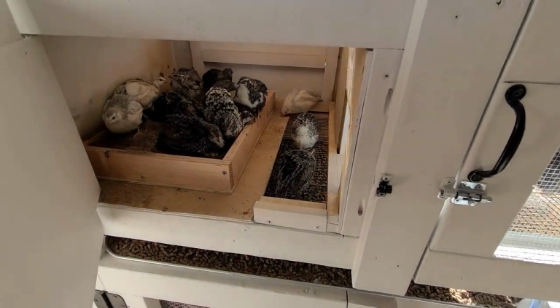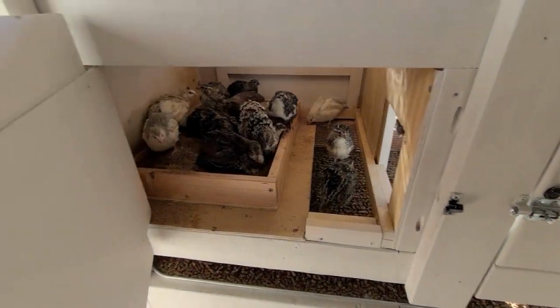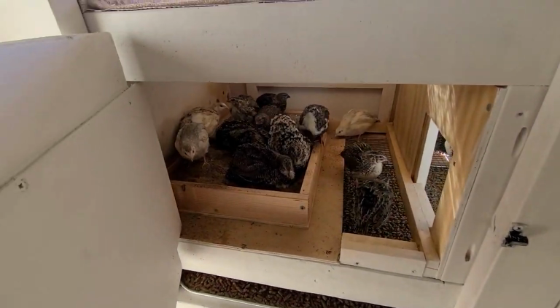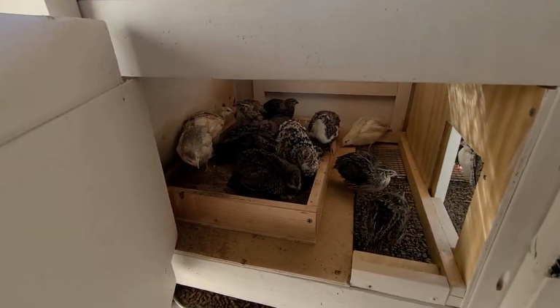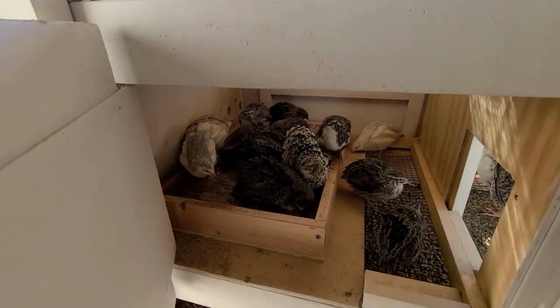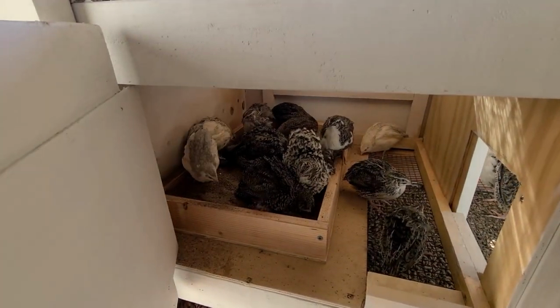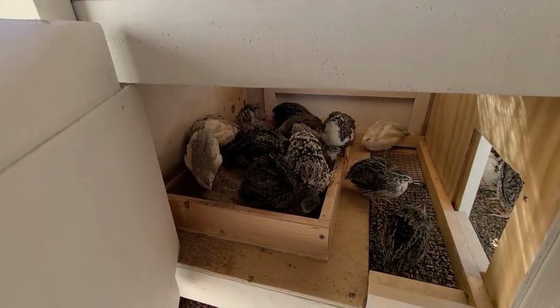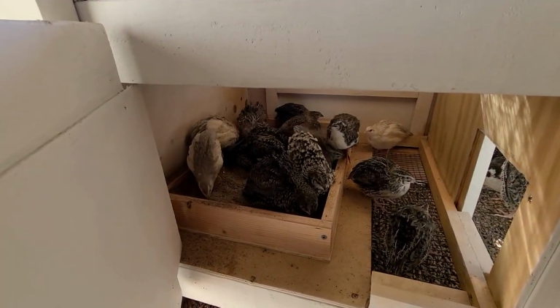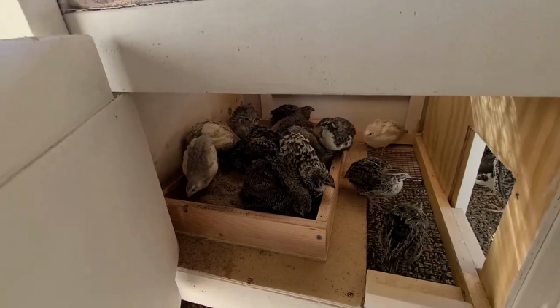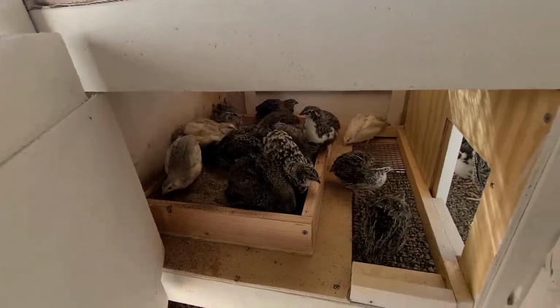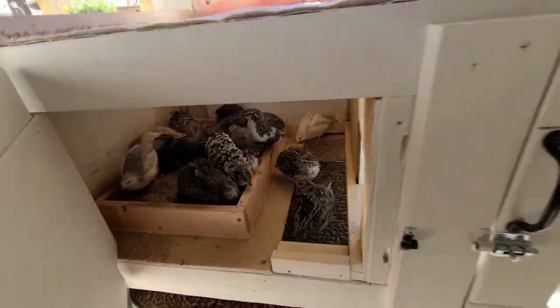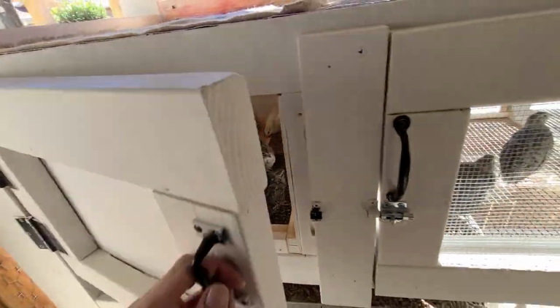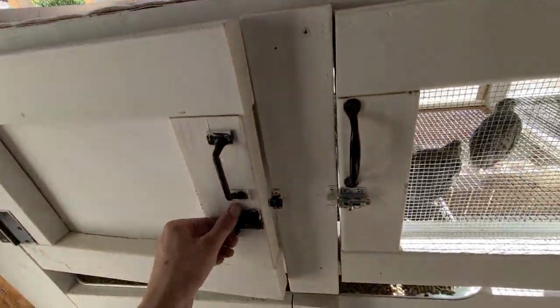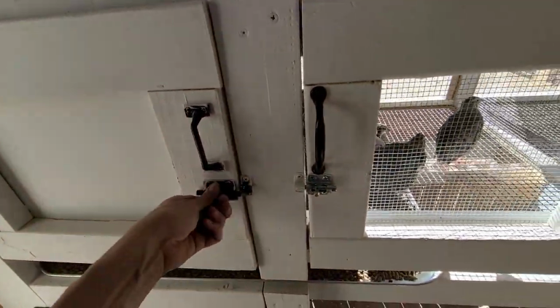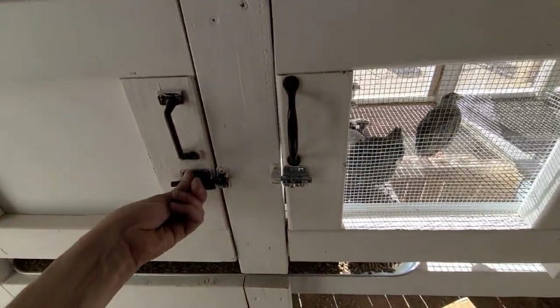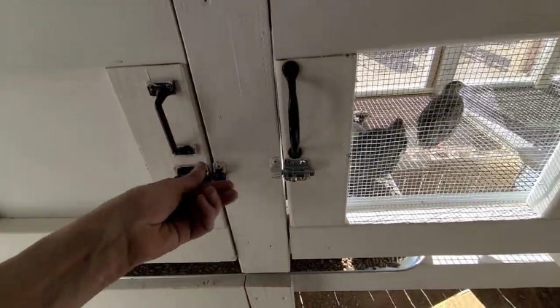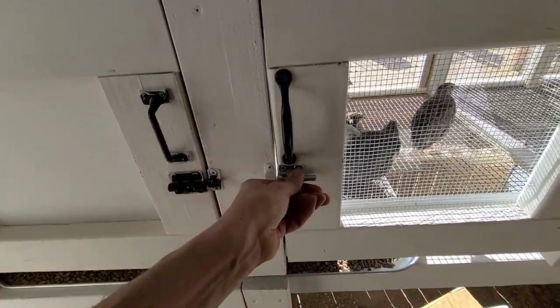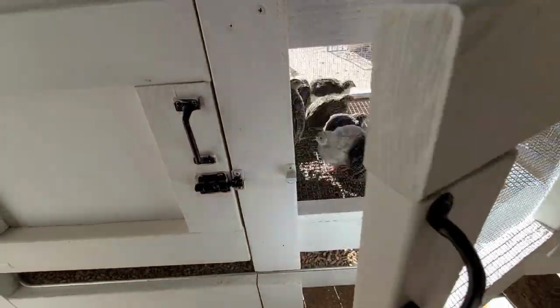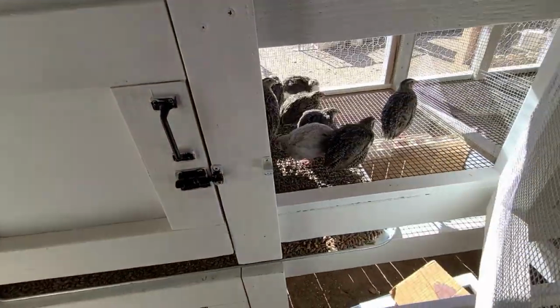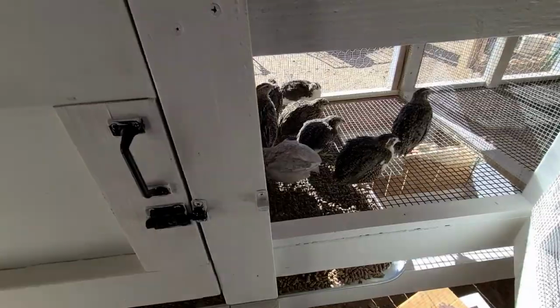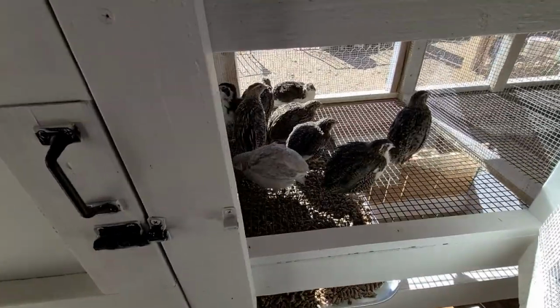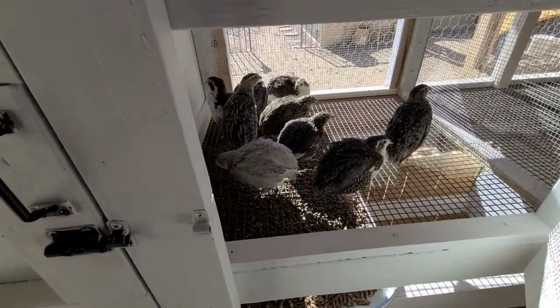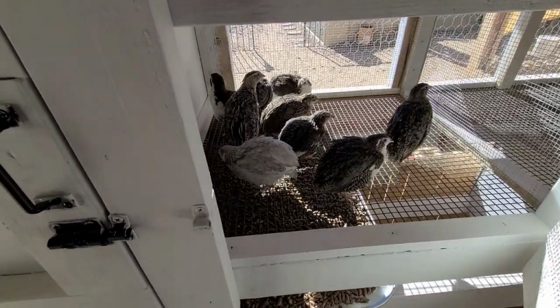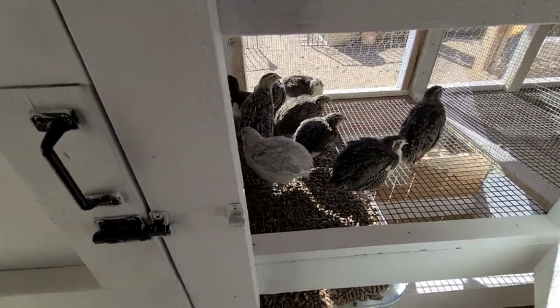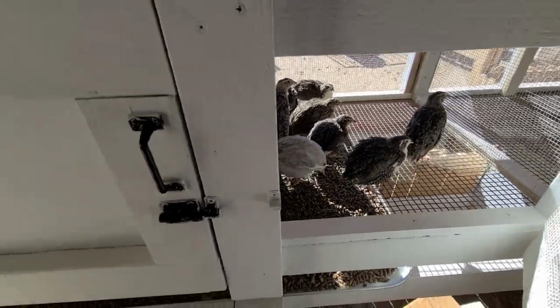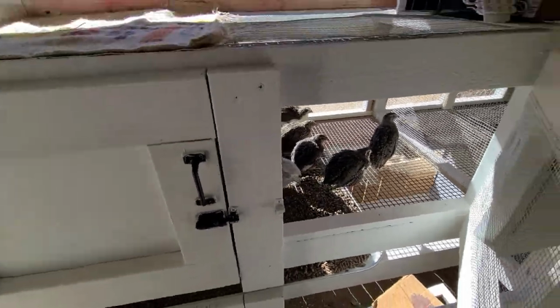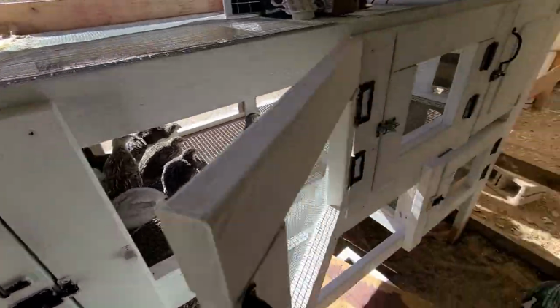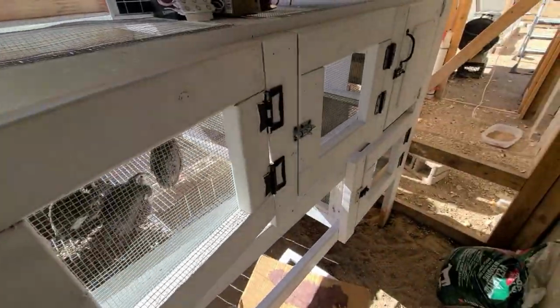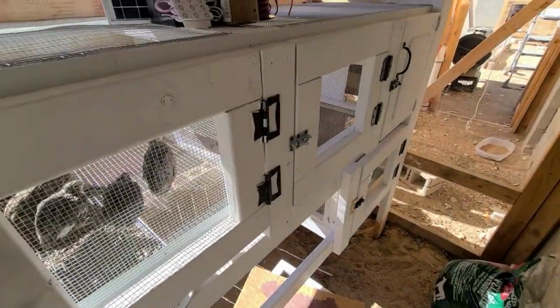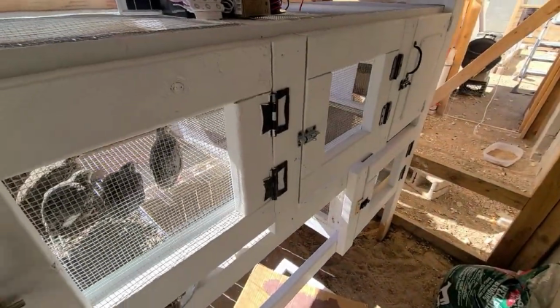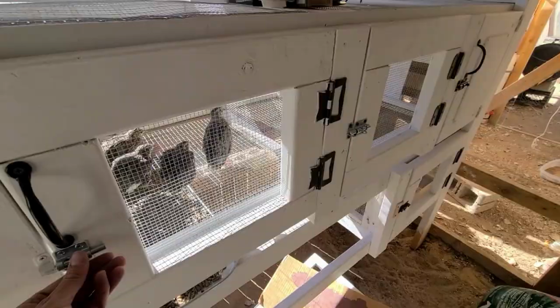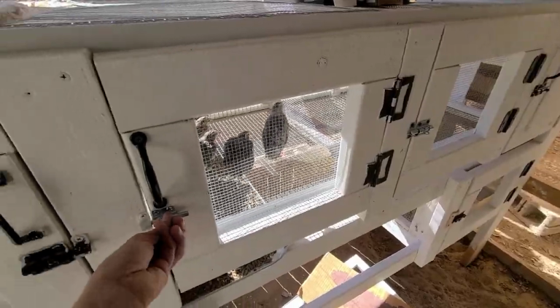It looks like the birds really enjoy their sand baths — so I'm guessing that is a plus. Most of them are all up in there. The other half are over here enjoying some sun. I will get the food put in this one before we bring the game birds into the other side.